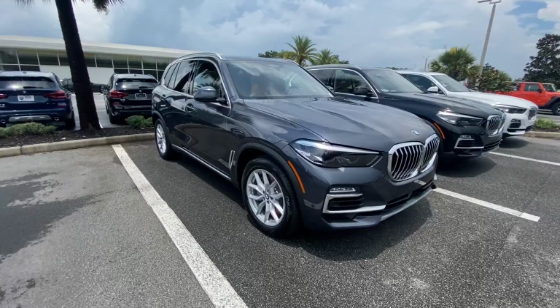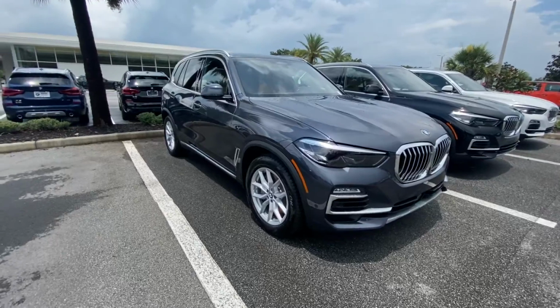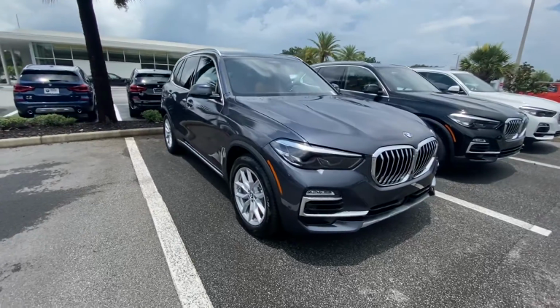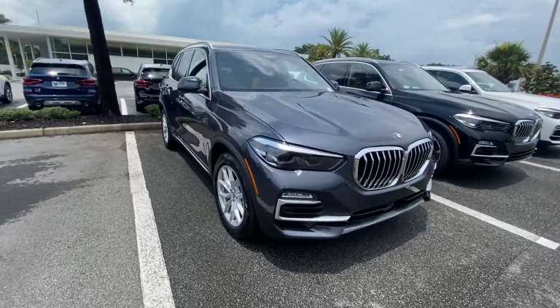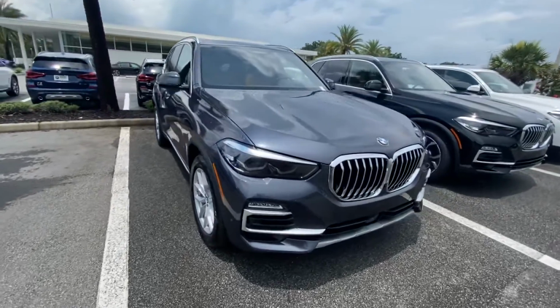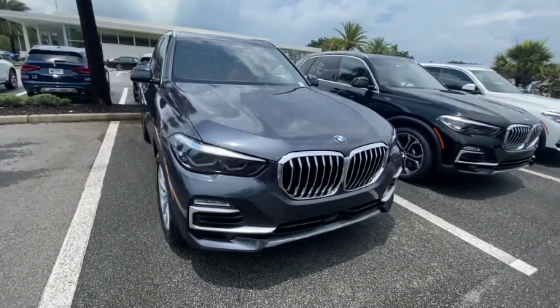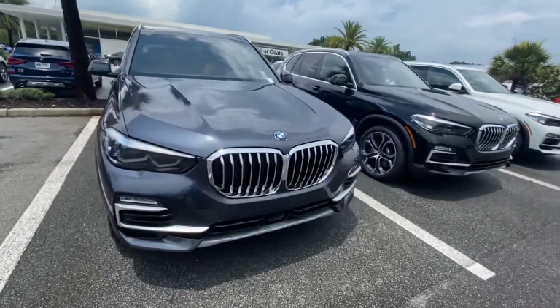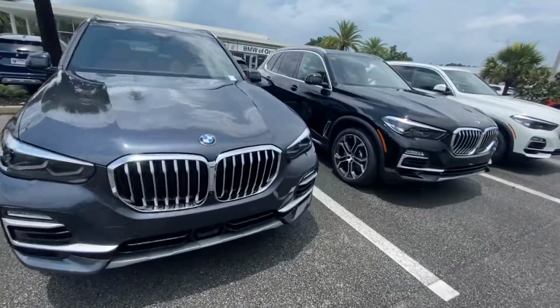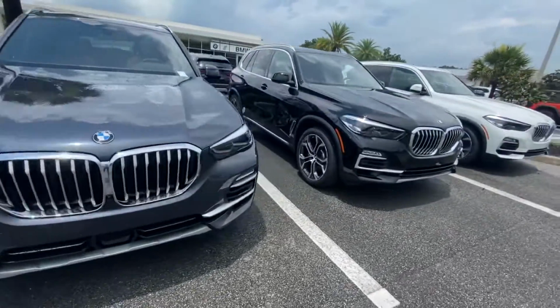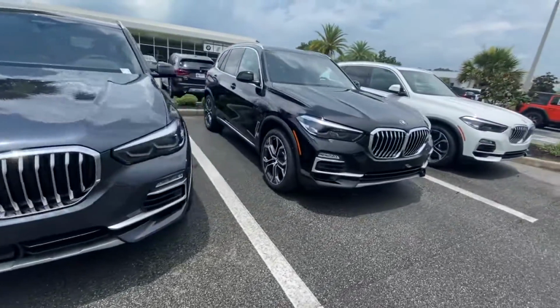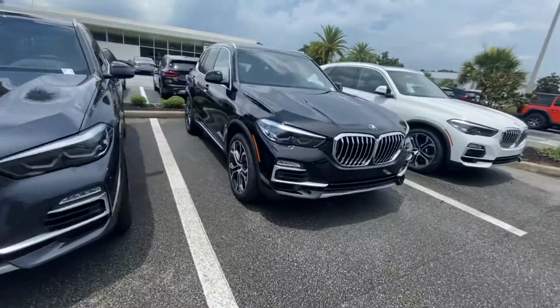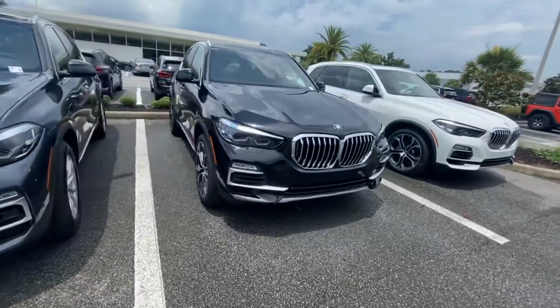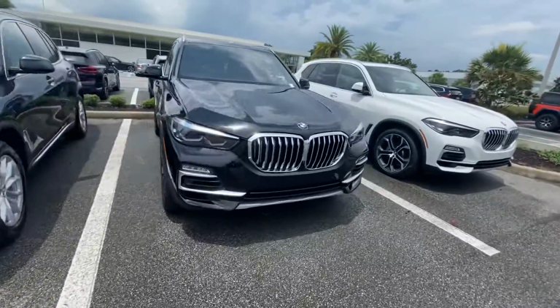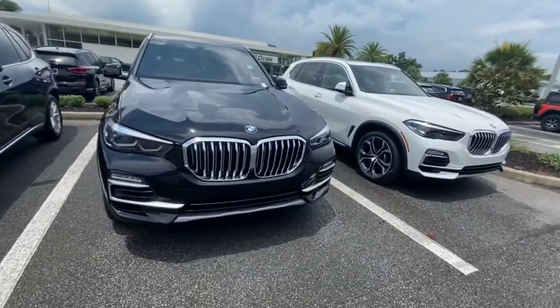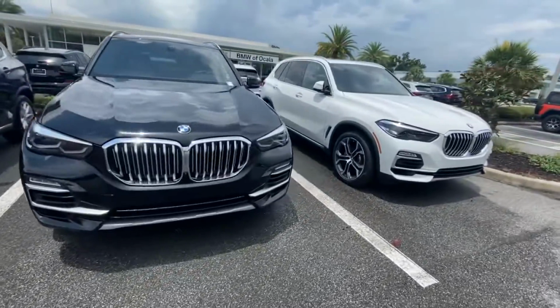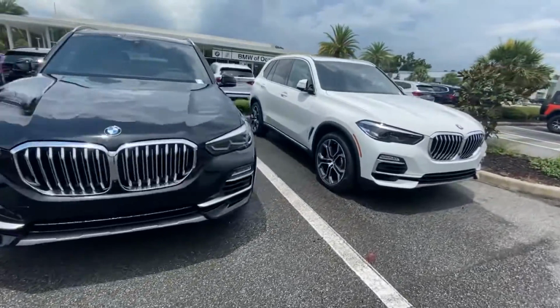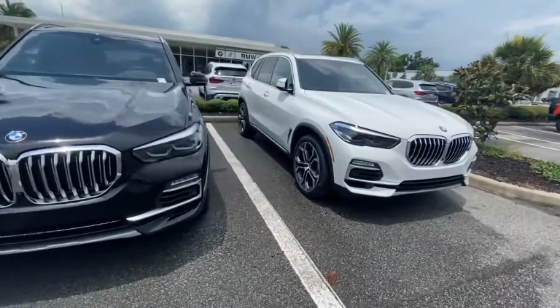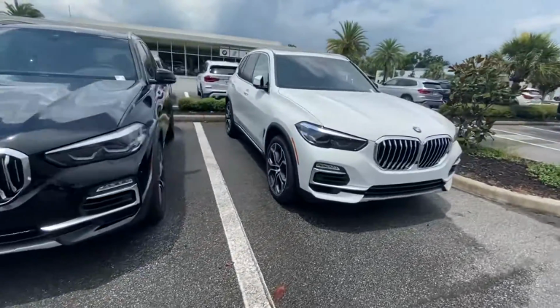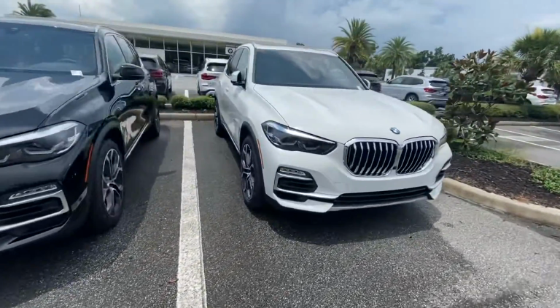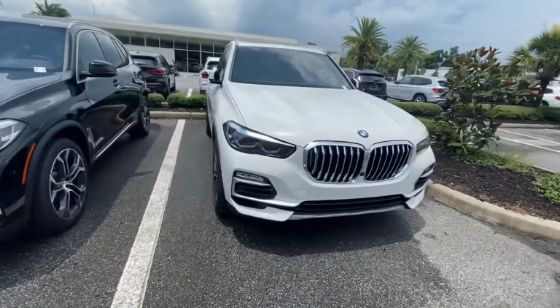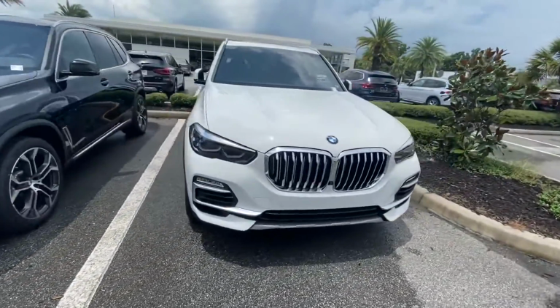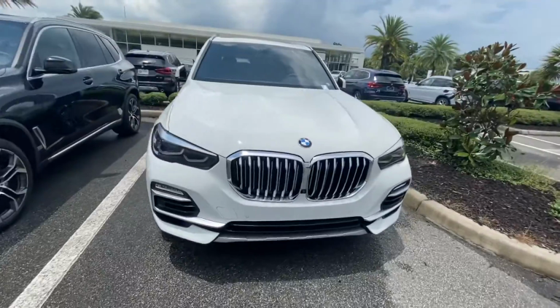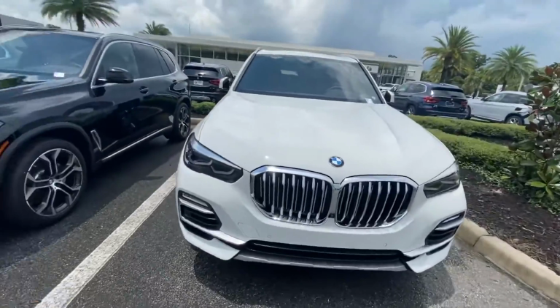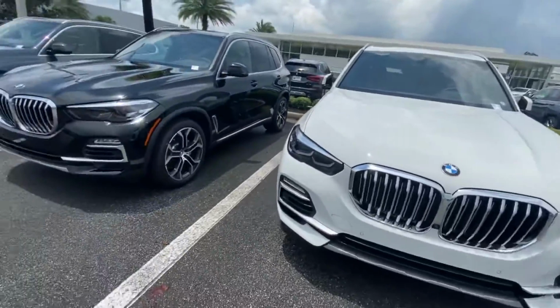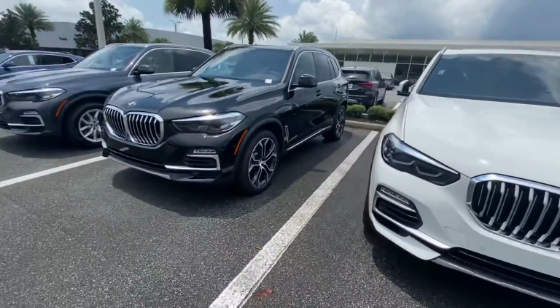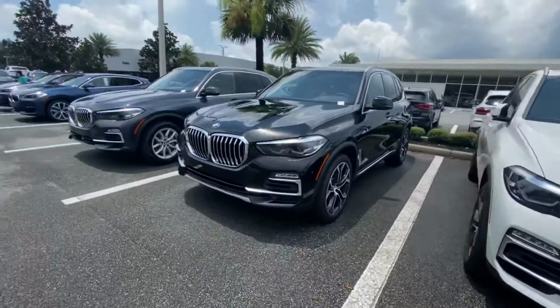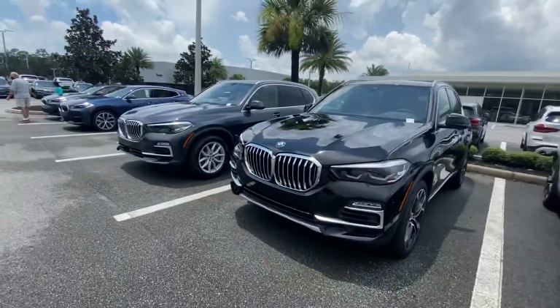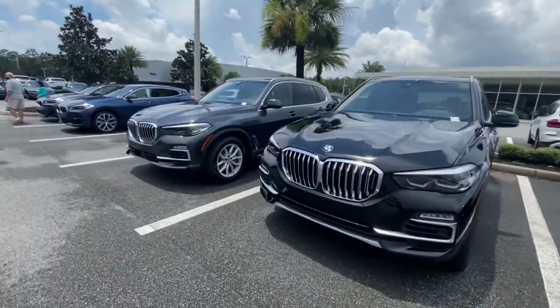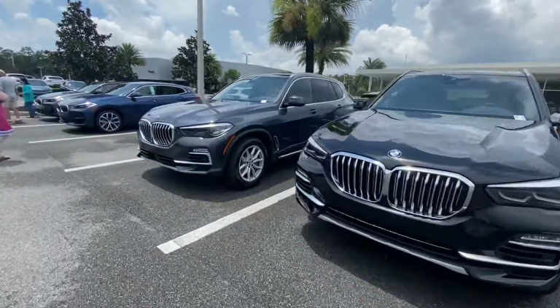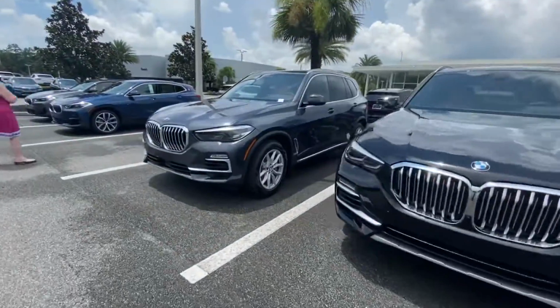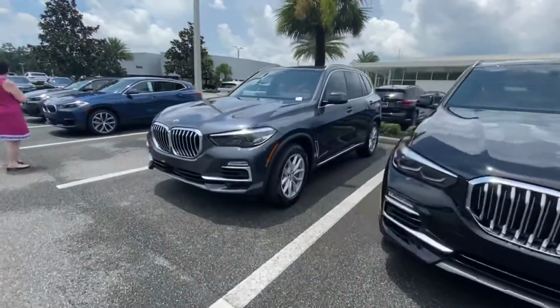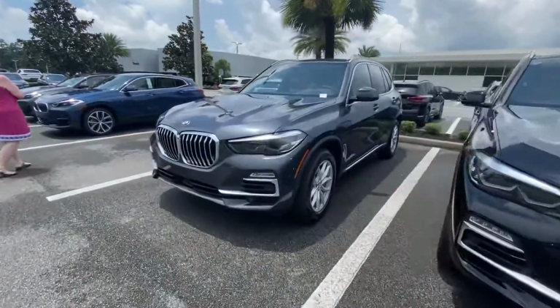Hey, this is John LeBron from BMW Vicali with some of the X5's that we have here in the lot. All sorts of goodies. This one over here has the active cruise control. This is a hybrid, this is the 45E.